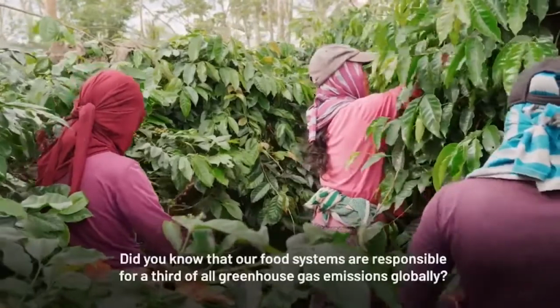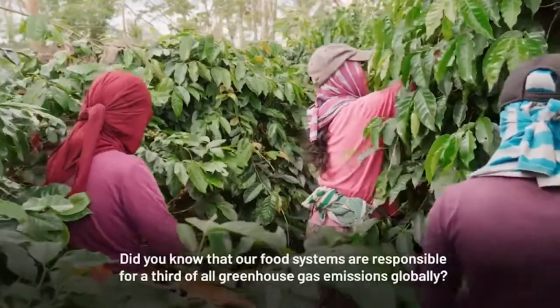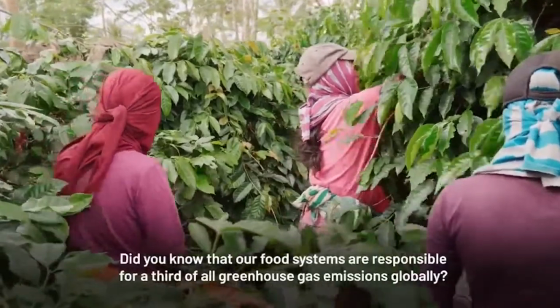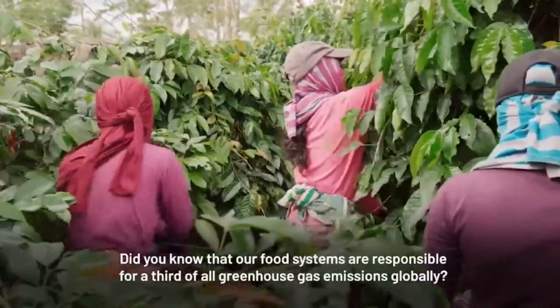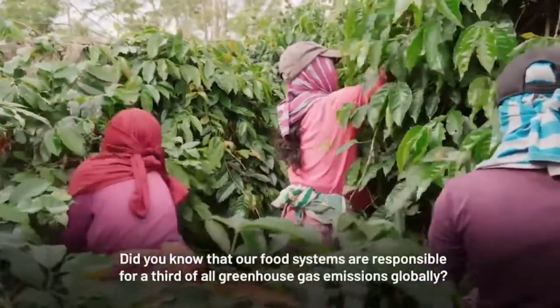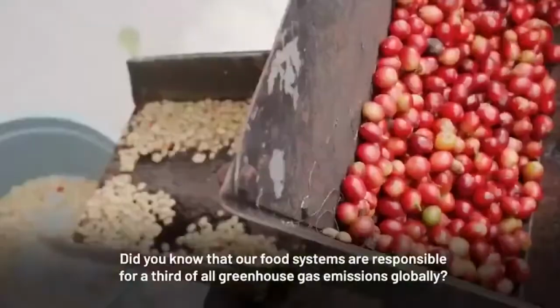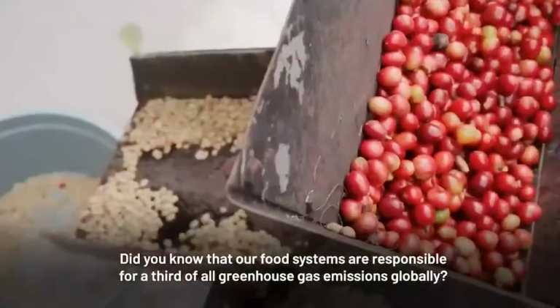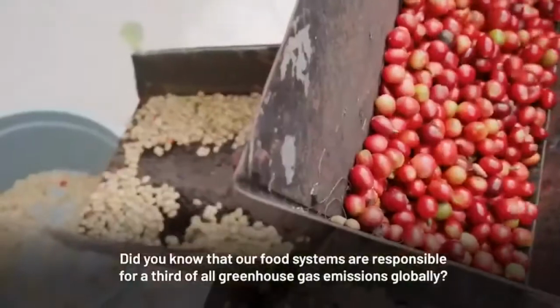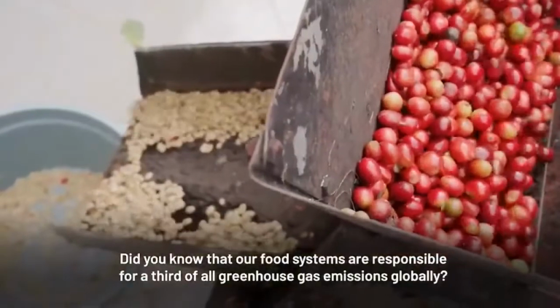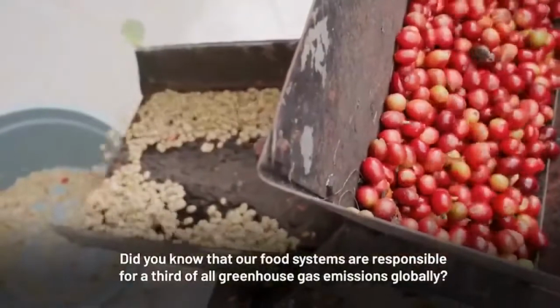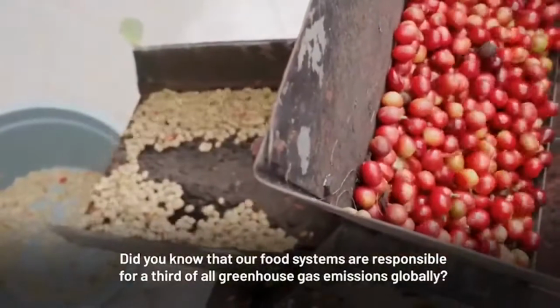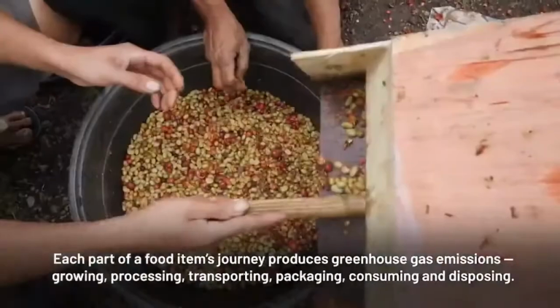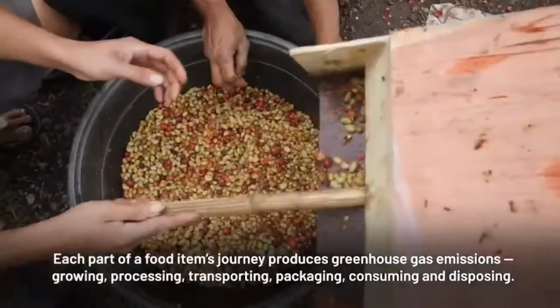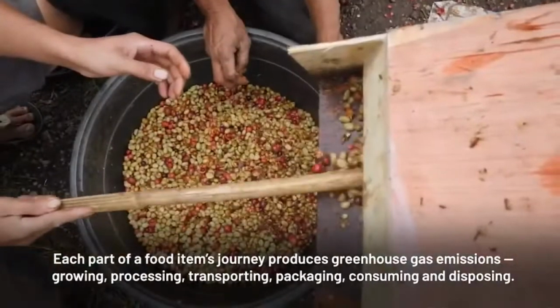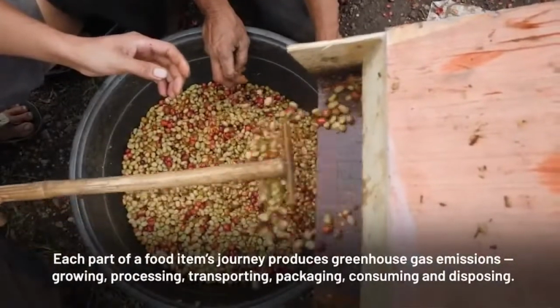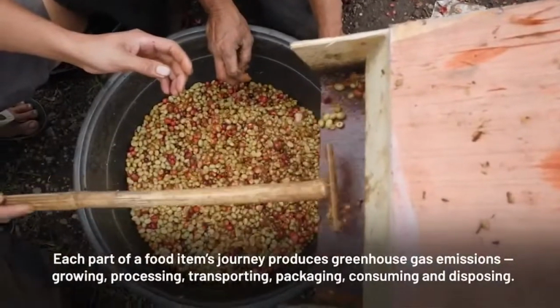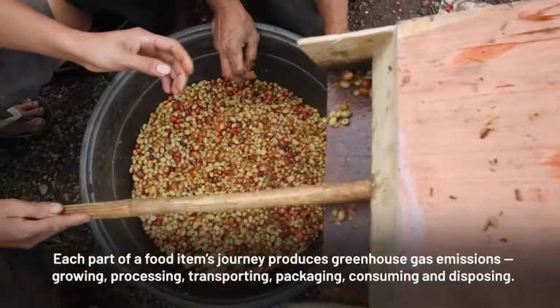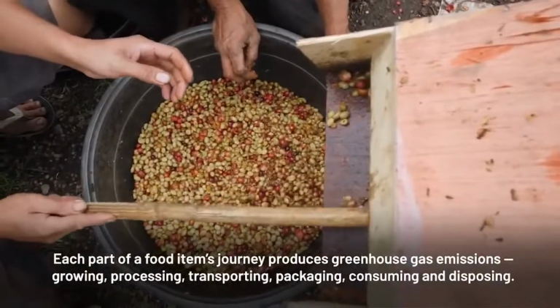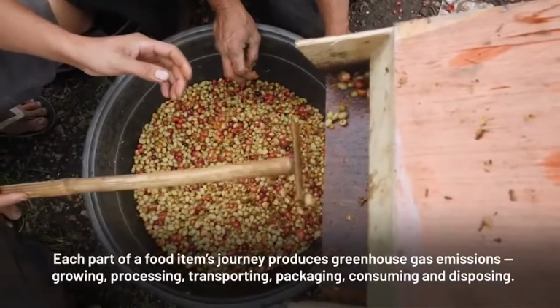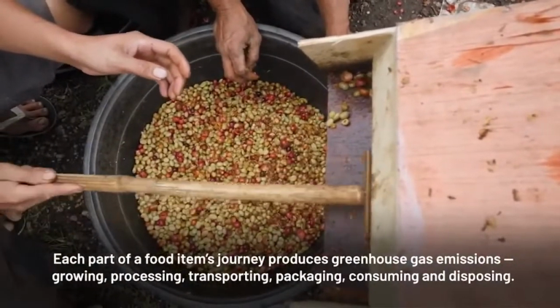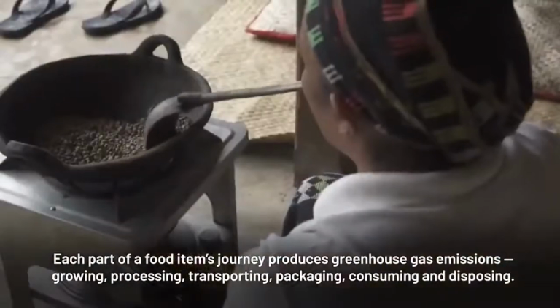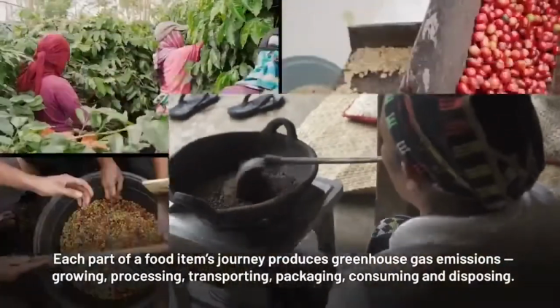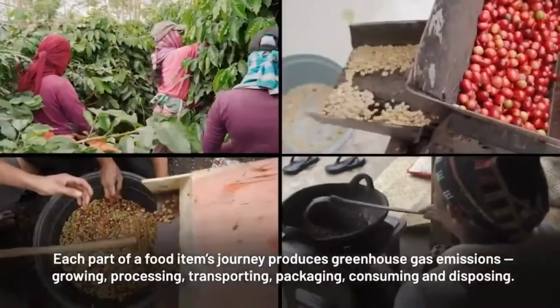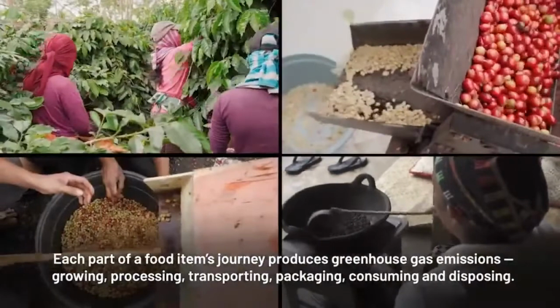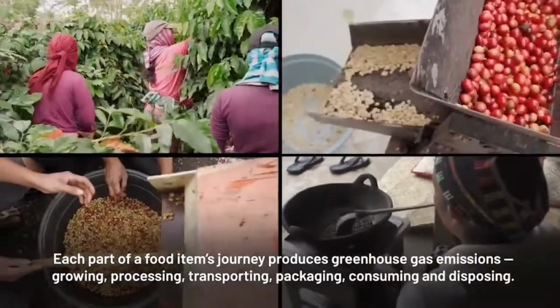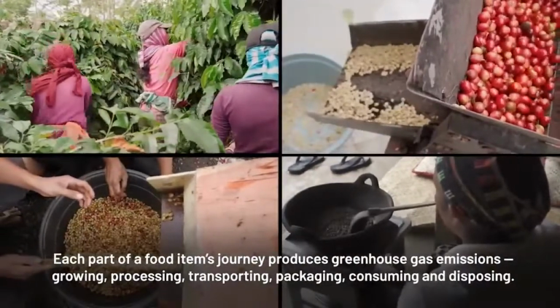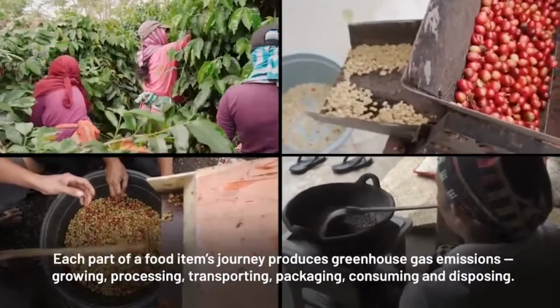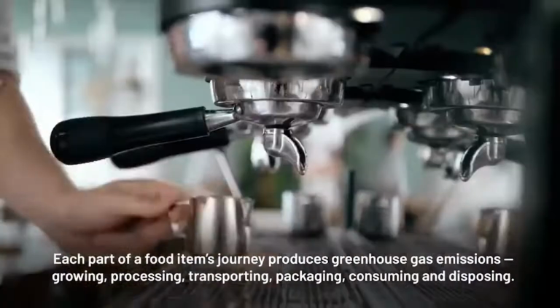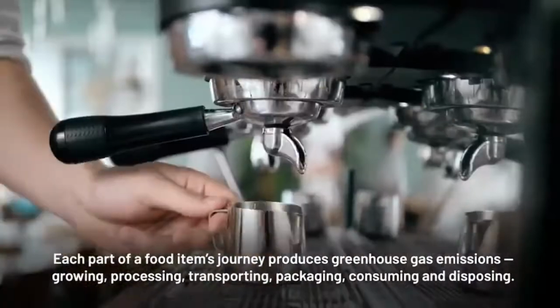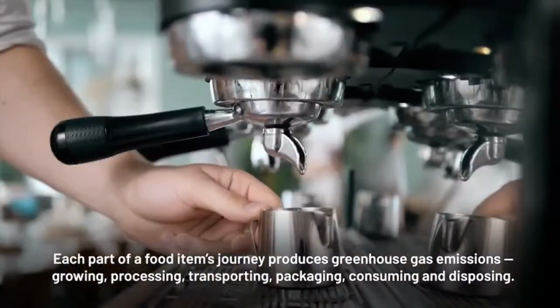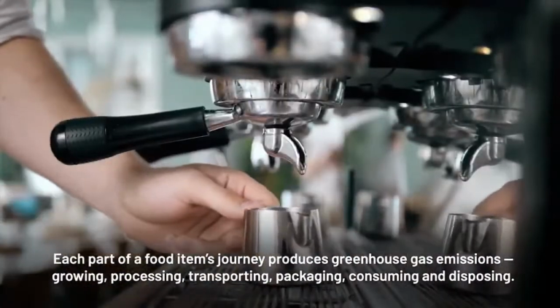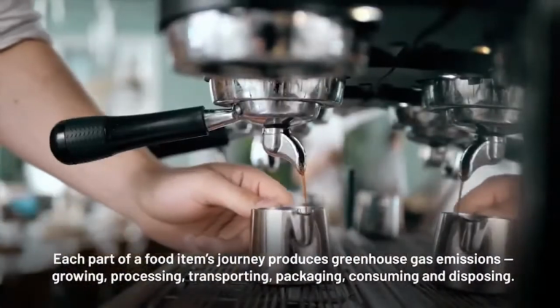Did you know that our food systems are responsible for a third of all greenhouse gas emissions globally? Each part of a food item's journey produces greenhouse gas emissions: growing, processing, transporting, packaging, consuming, and disposing.